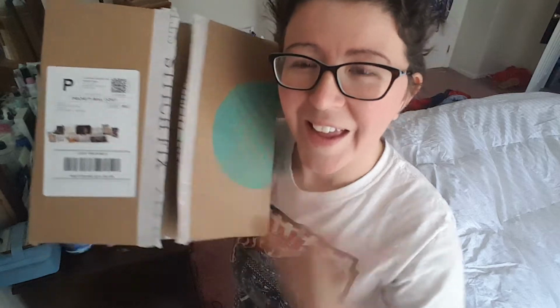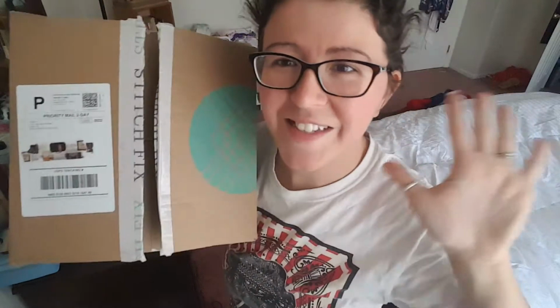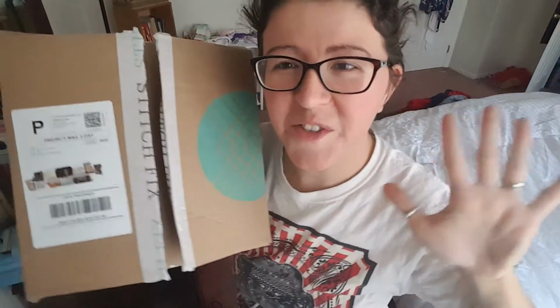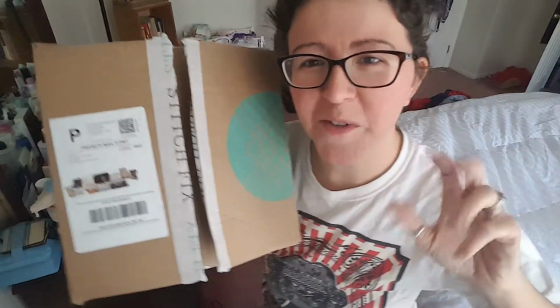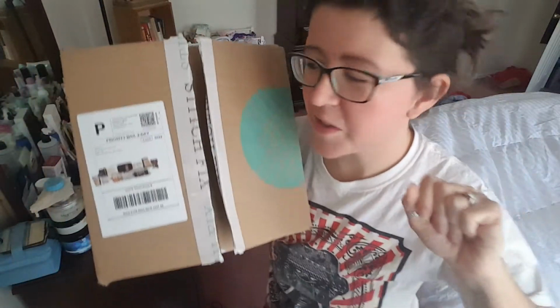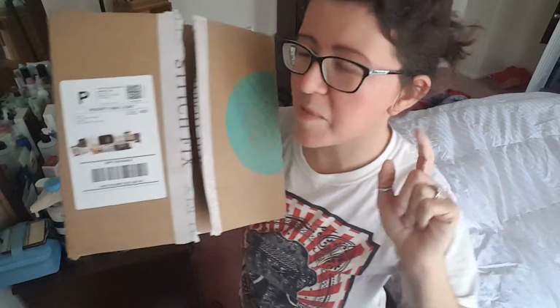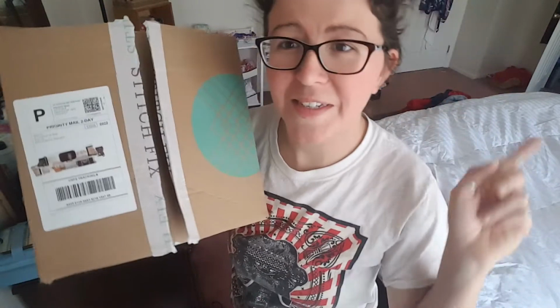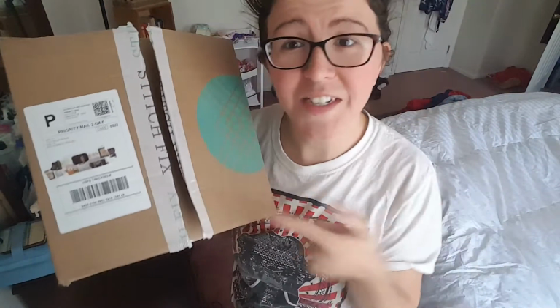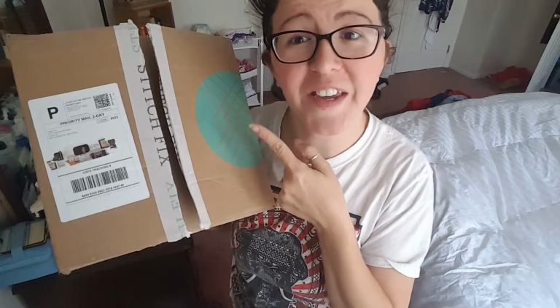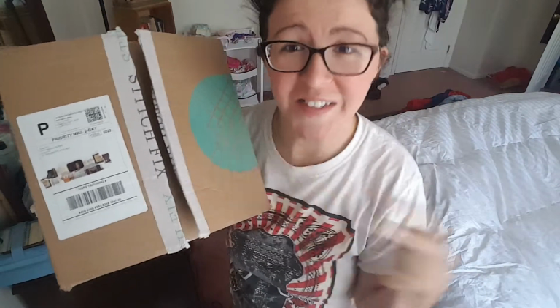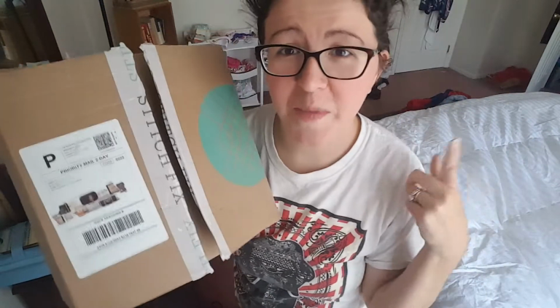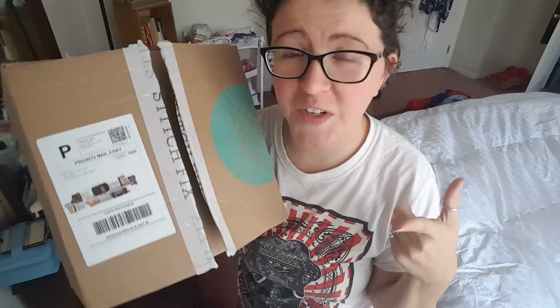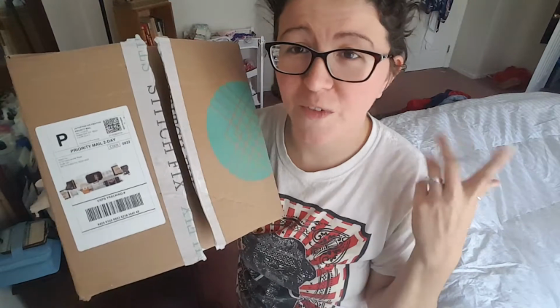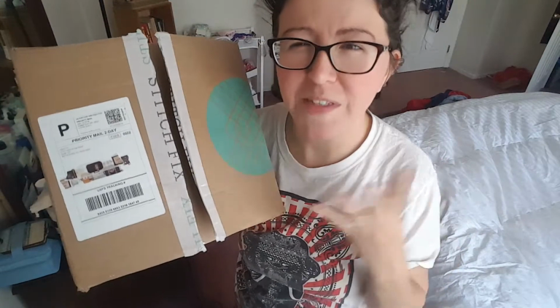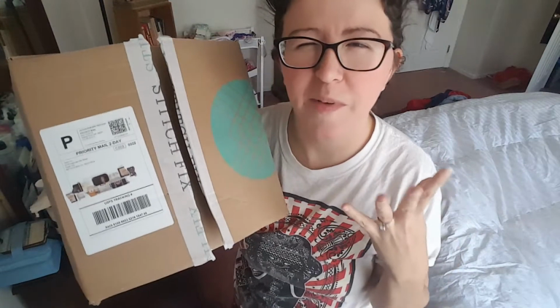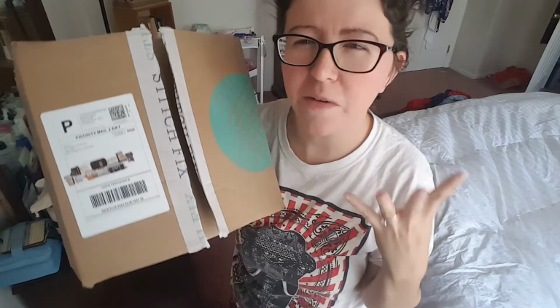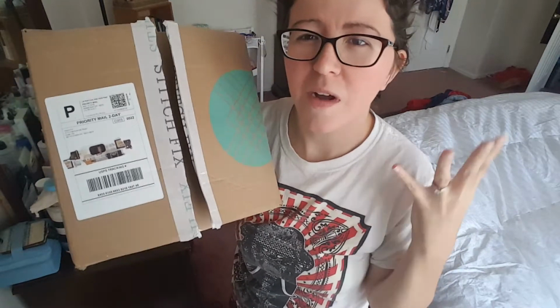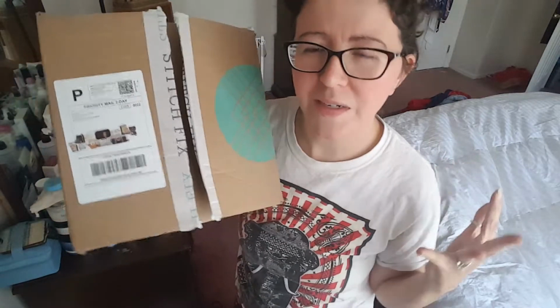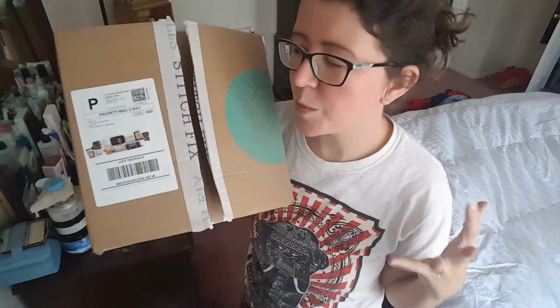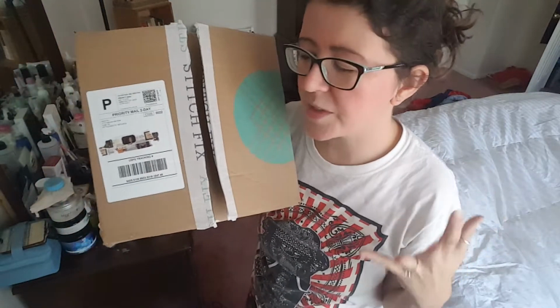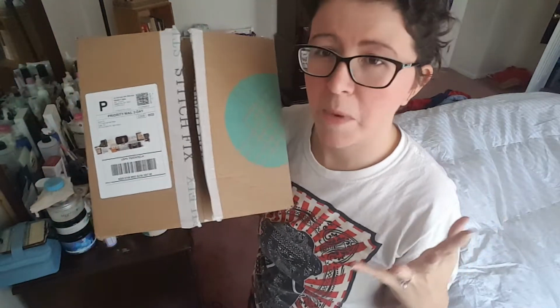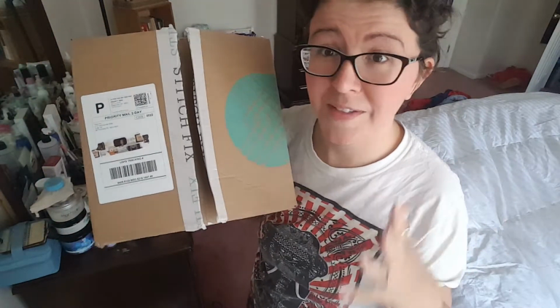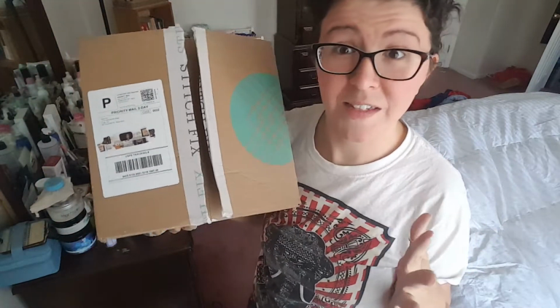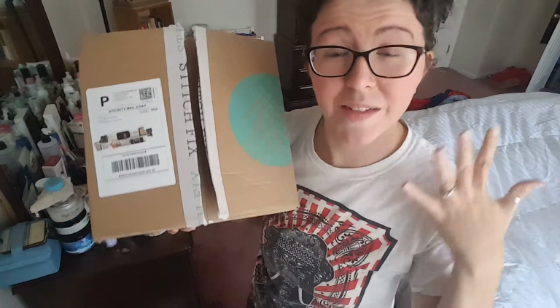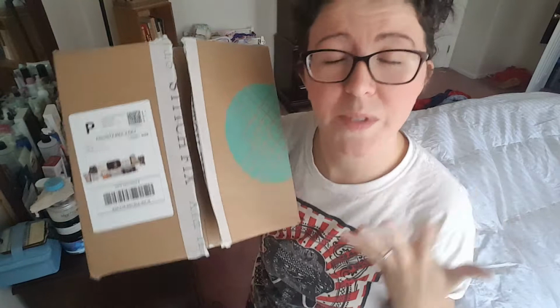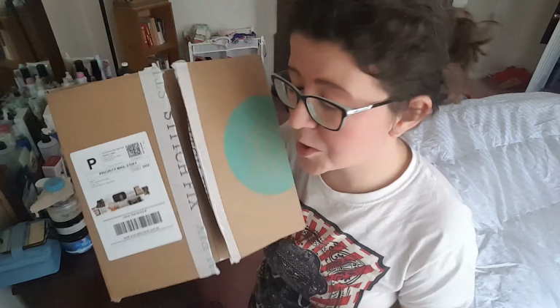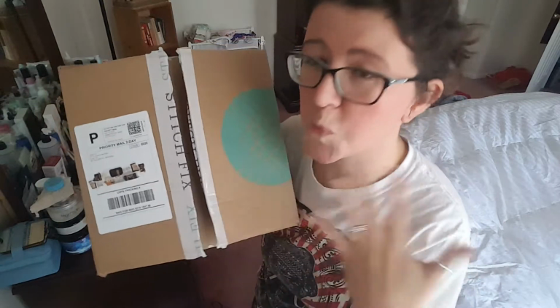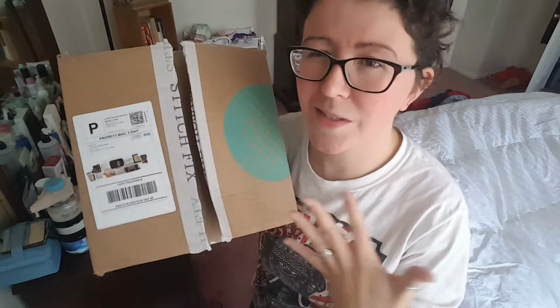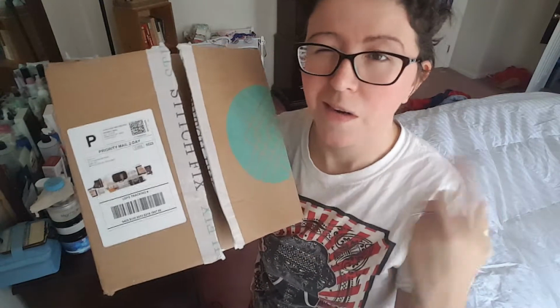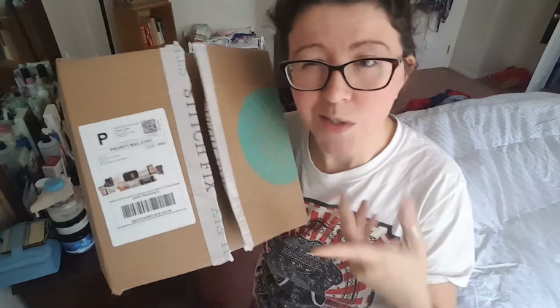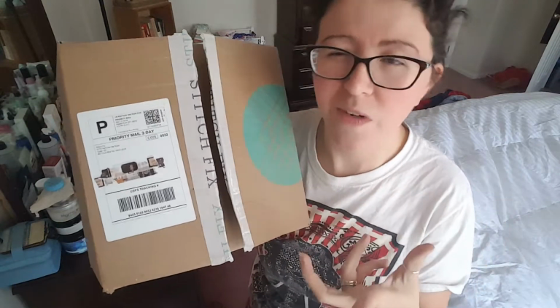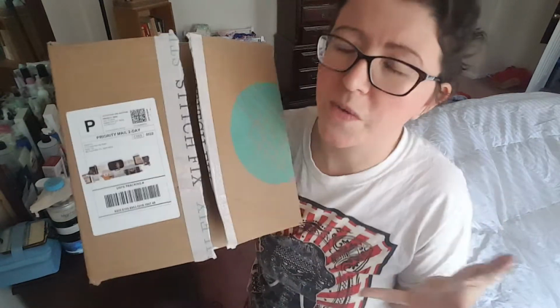Hey guys, it's Asher from Not A True Reviews and today I'm unboxing Stitch Fix. Stitch Fix, if you haven't seen any of my other unboxings or reviews, is a monthly stylist in a box type subscription. You rent sort of clothing.